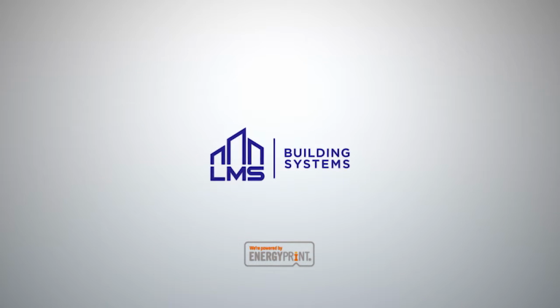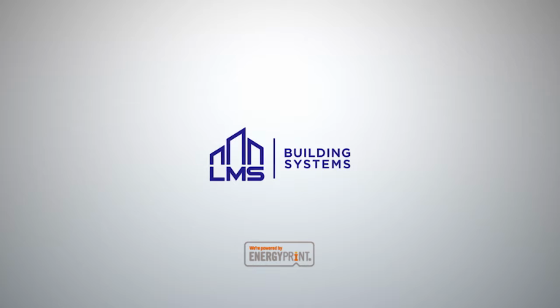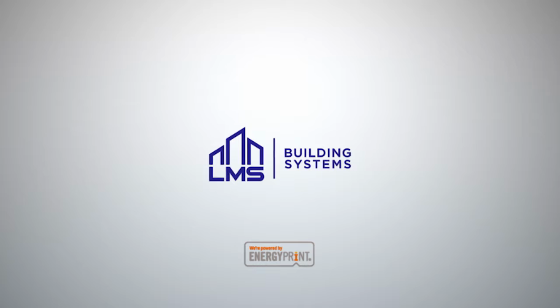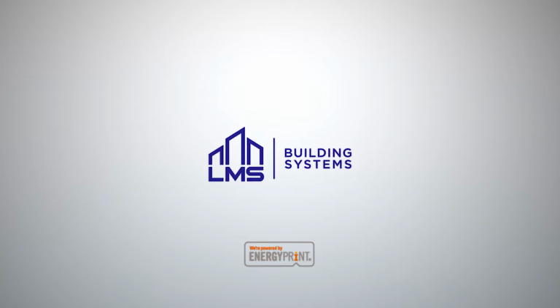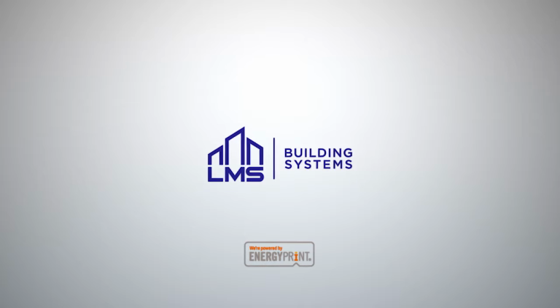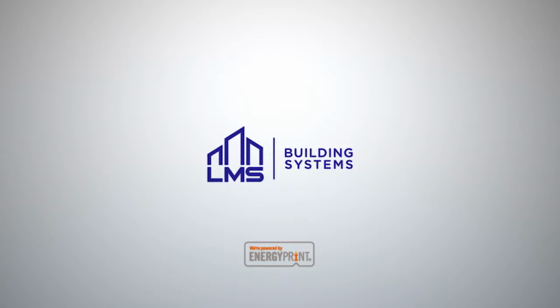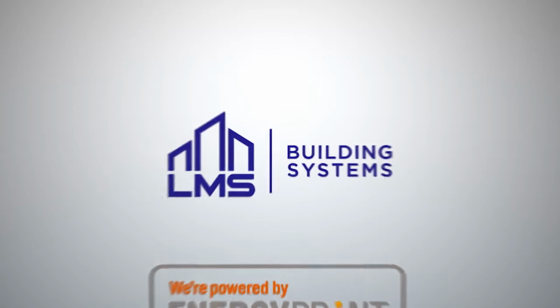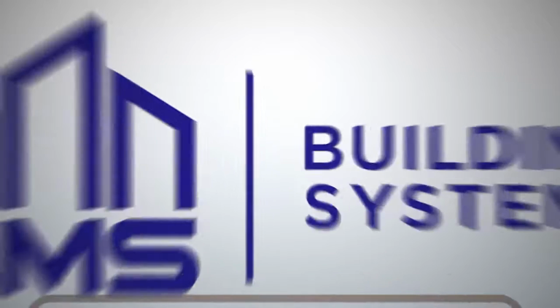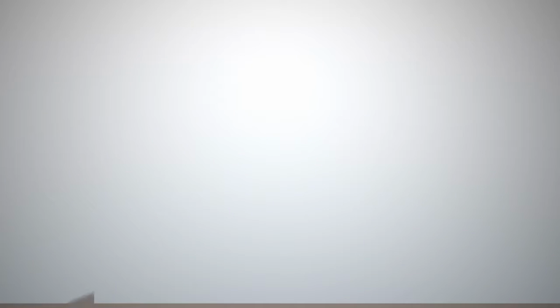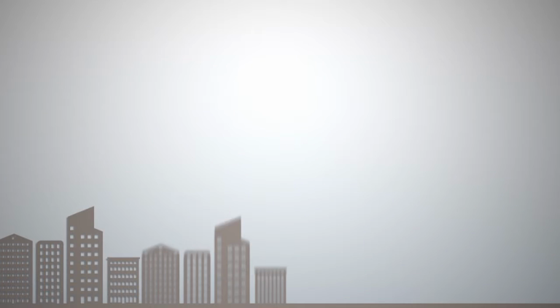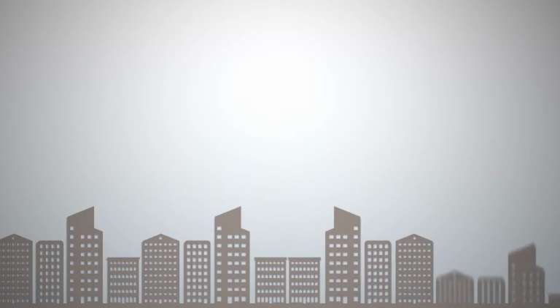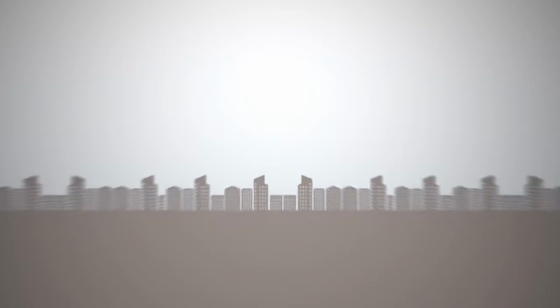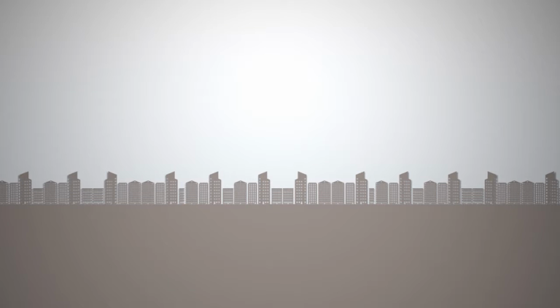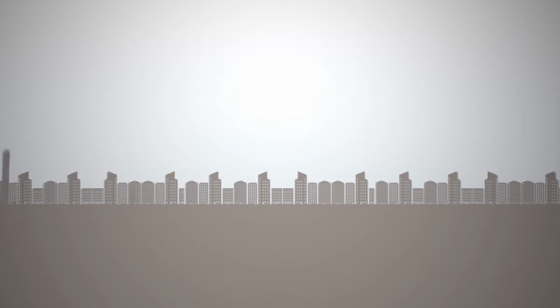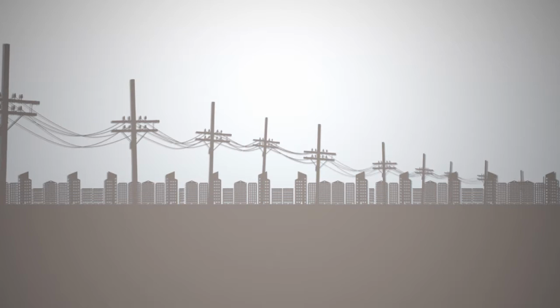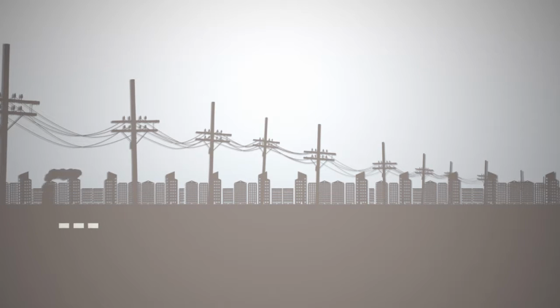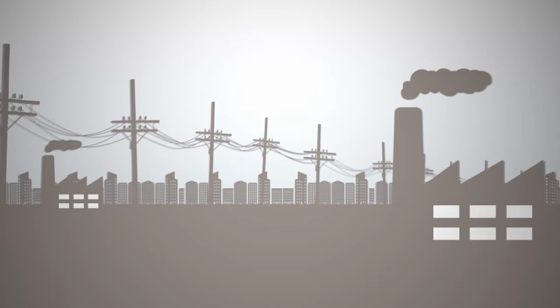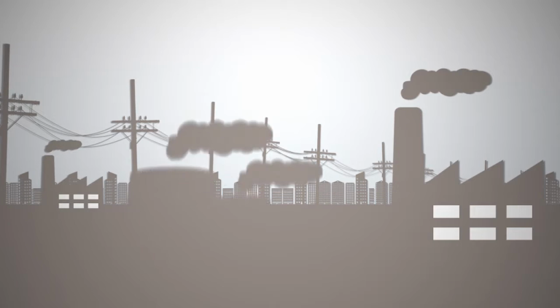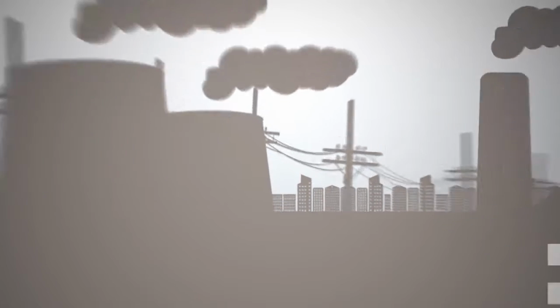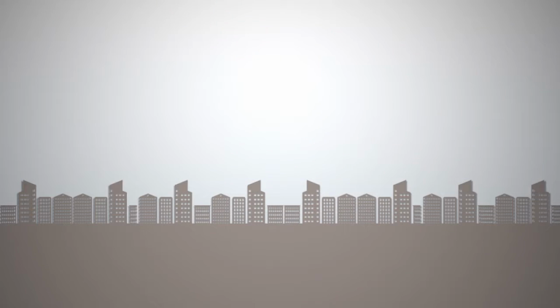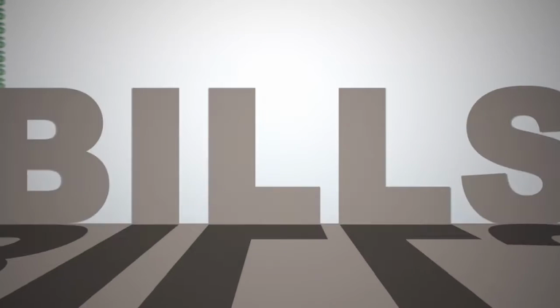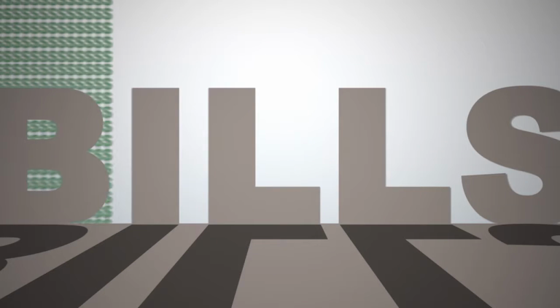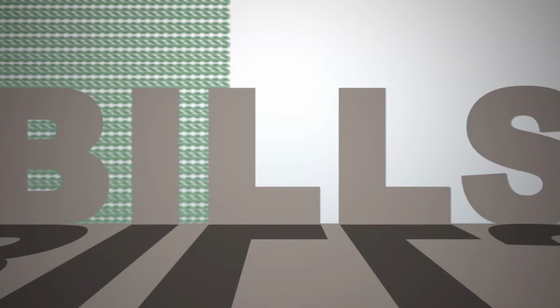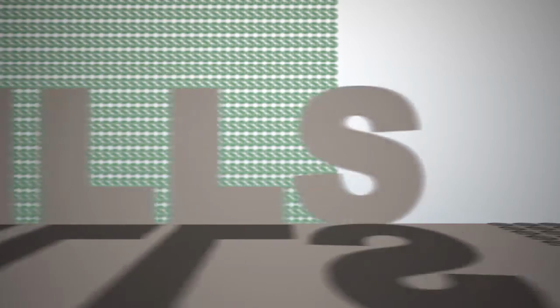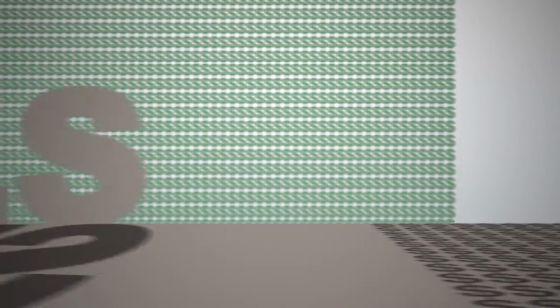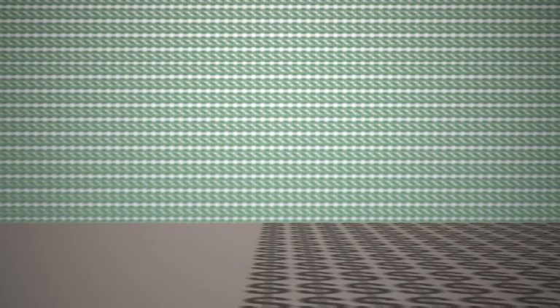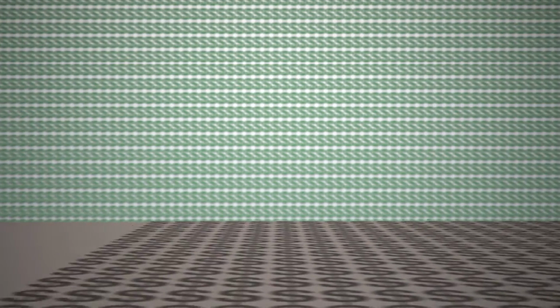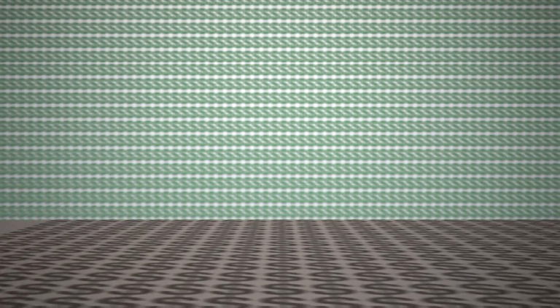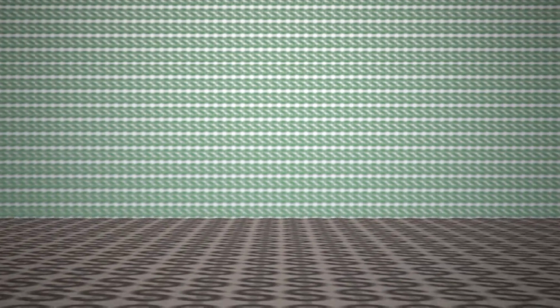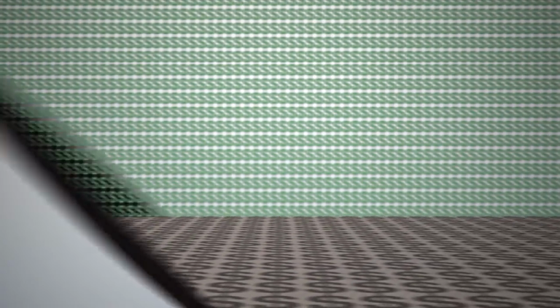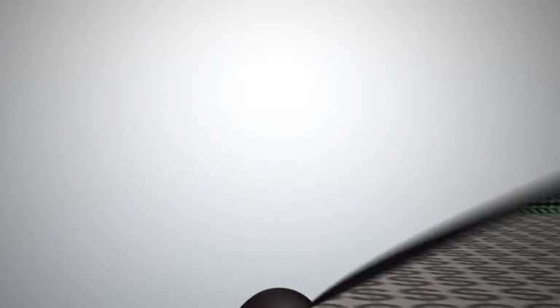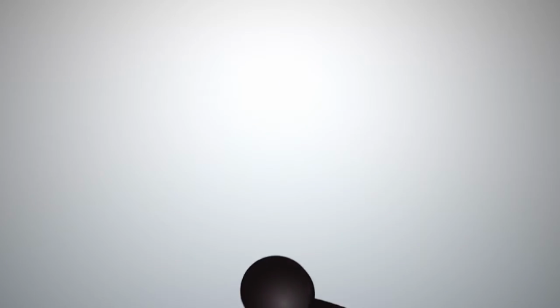Why is it so hard to manage energy? There are millions of commercial buildings using thousands of energy utilities, generating millions of monthly bills and costing billions of dollars each year. And no one has time to make sense of it all.